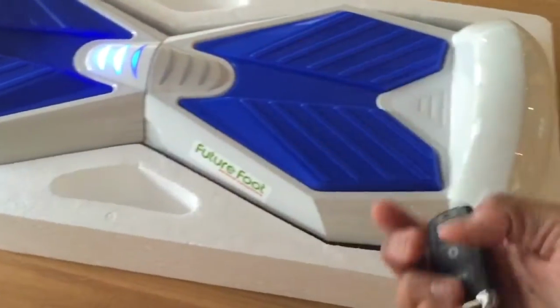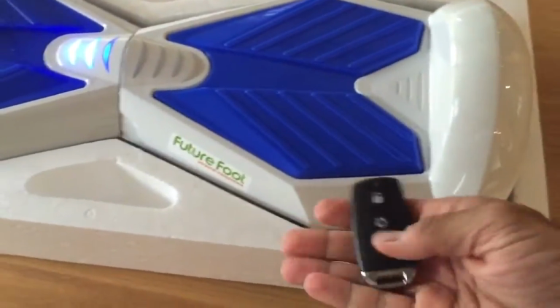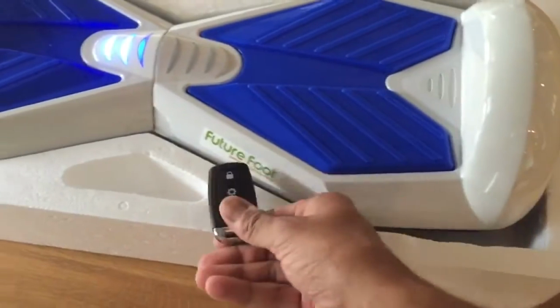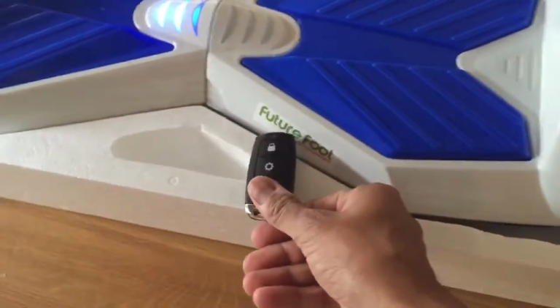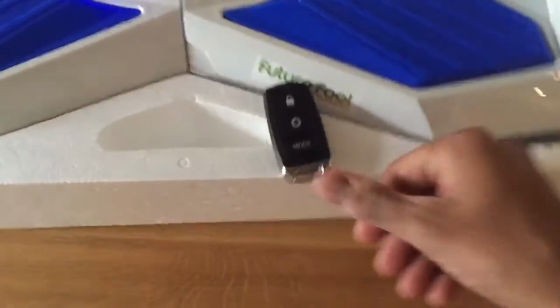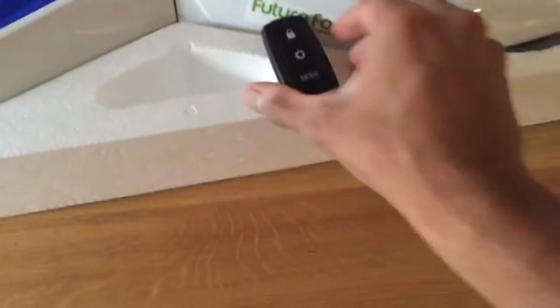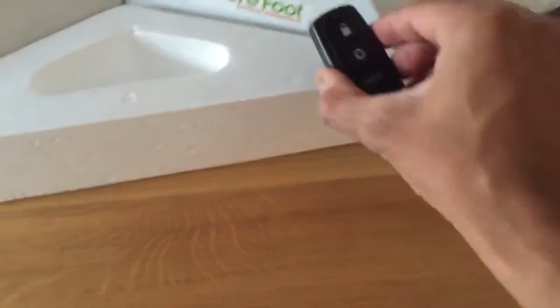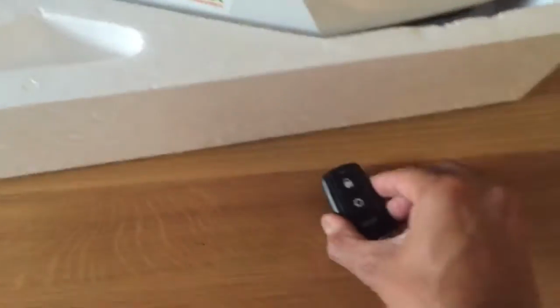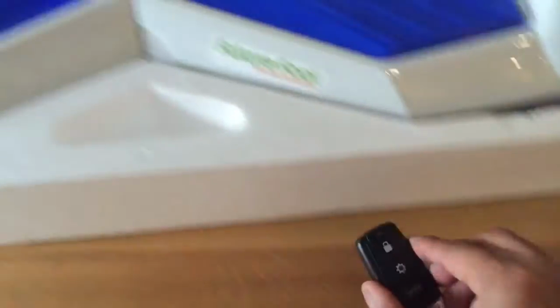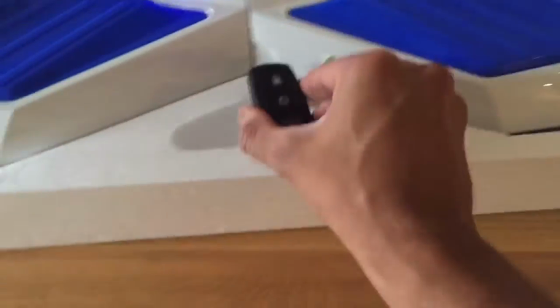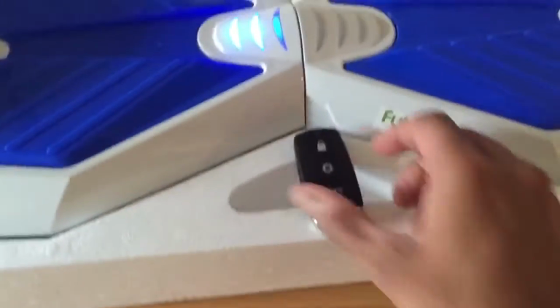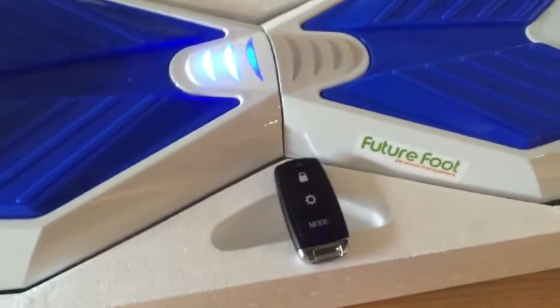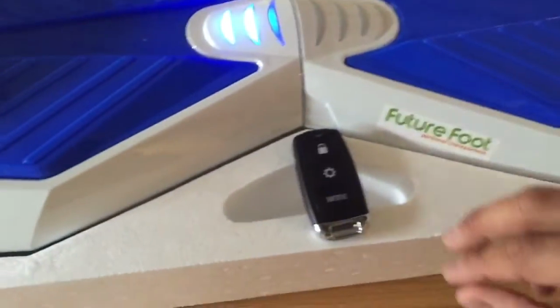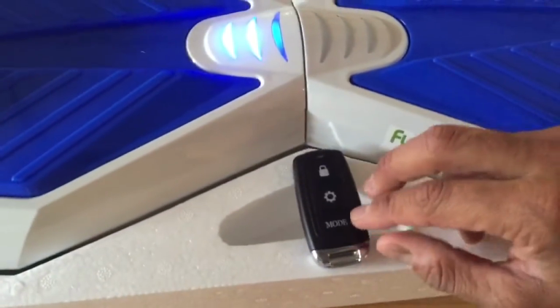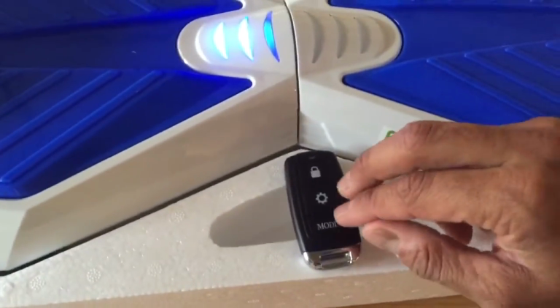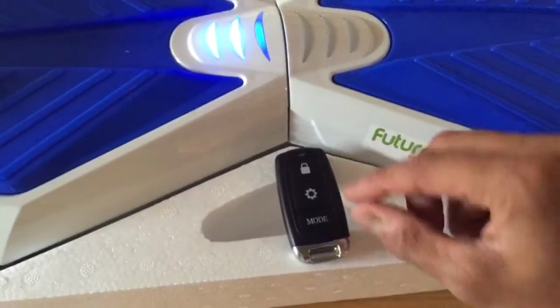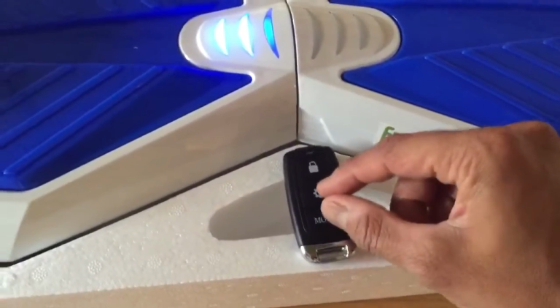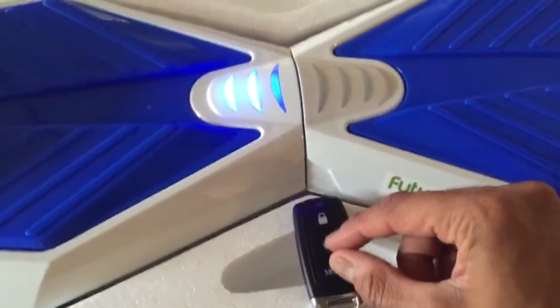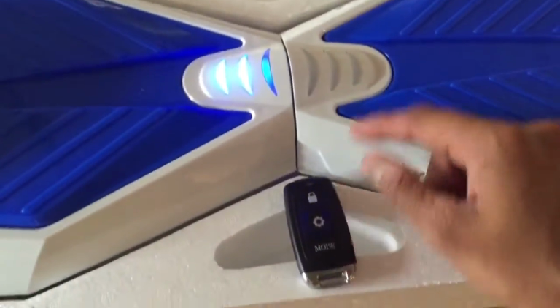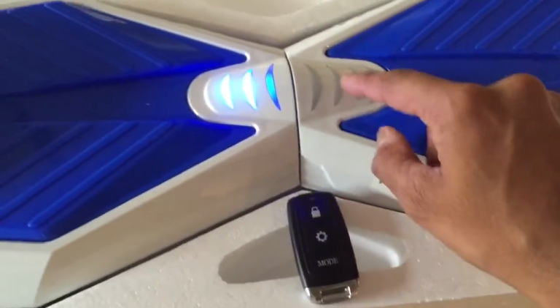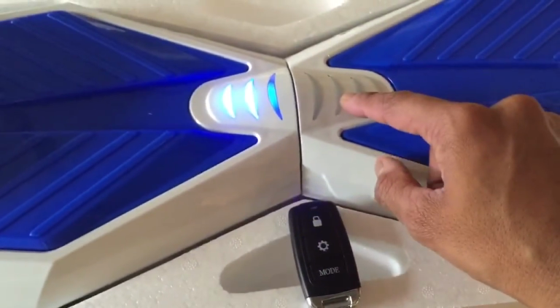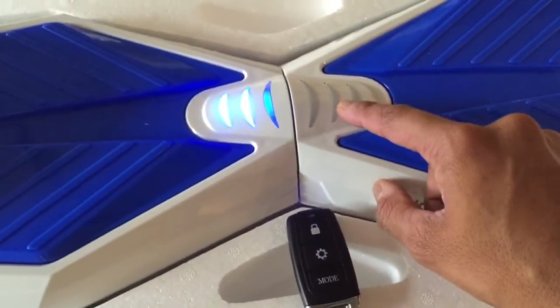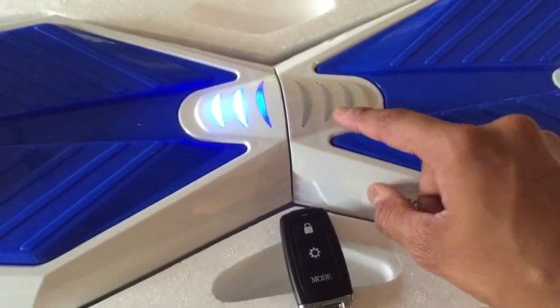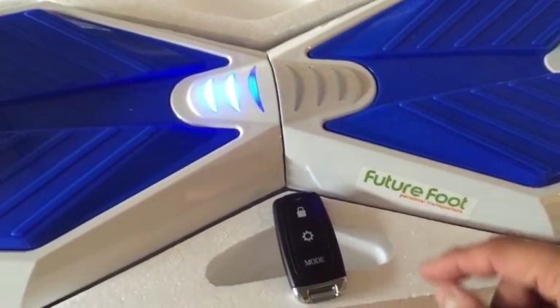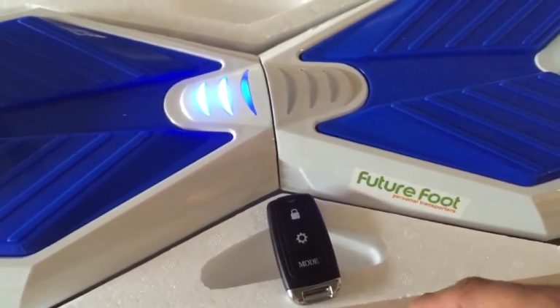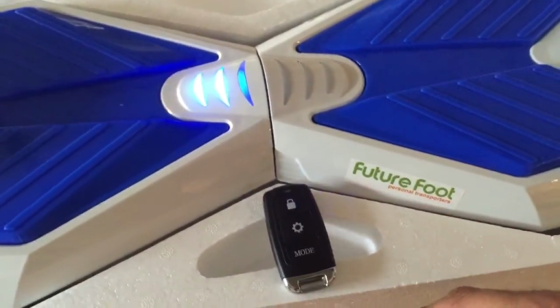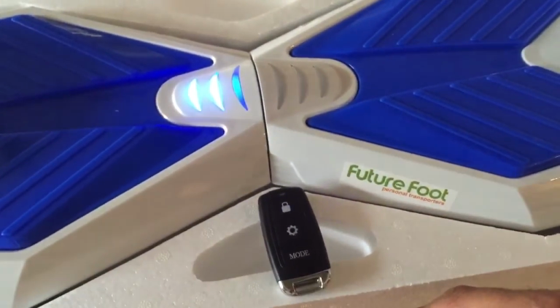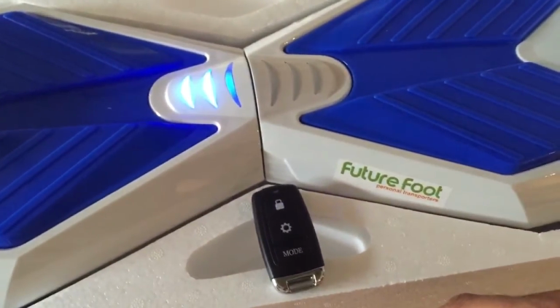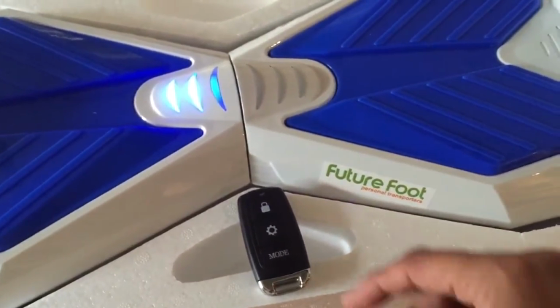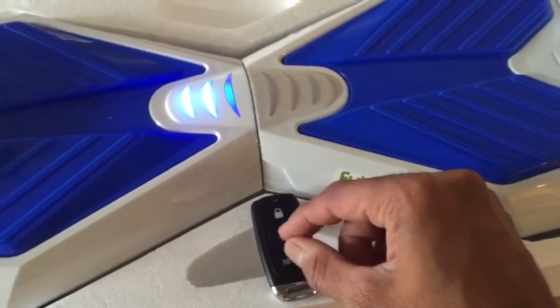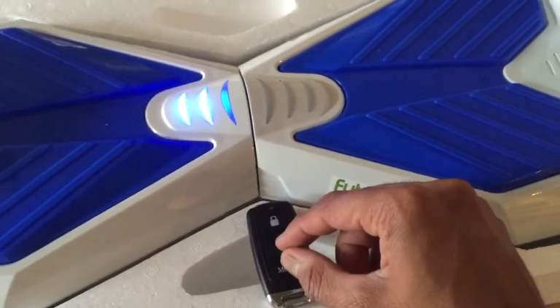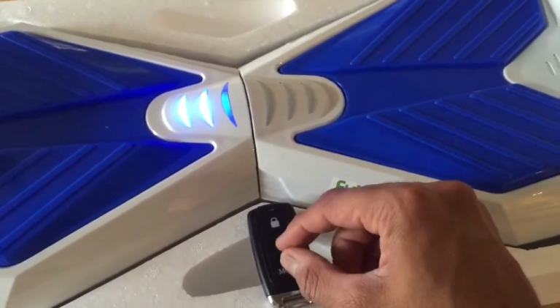On the remote control, these last two buttons you push at the same time, and this light is going to turn red and it's going to blink a few times, and that's when you know it's calibrated.